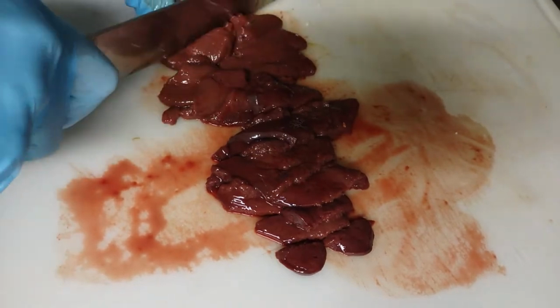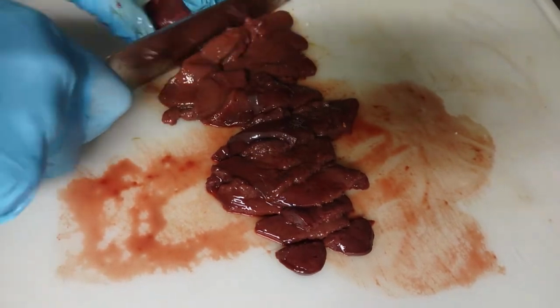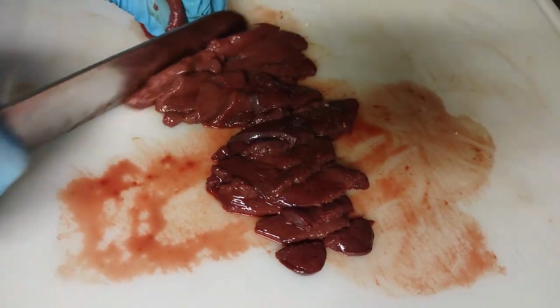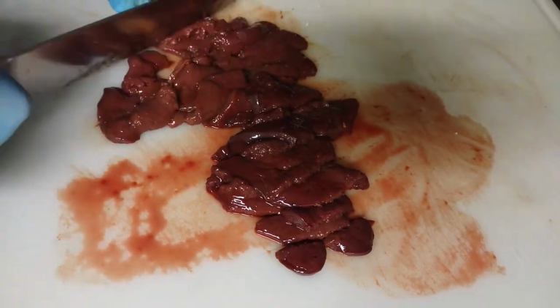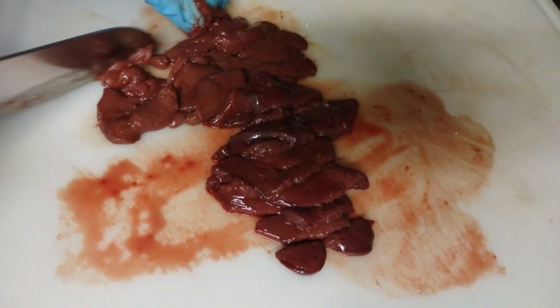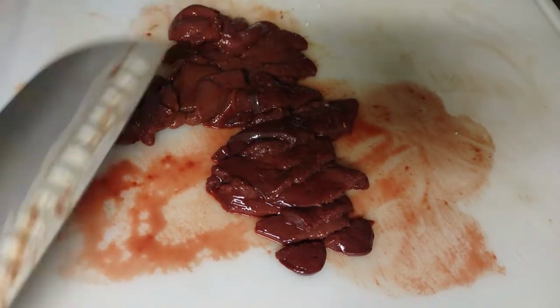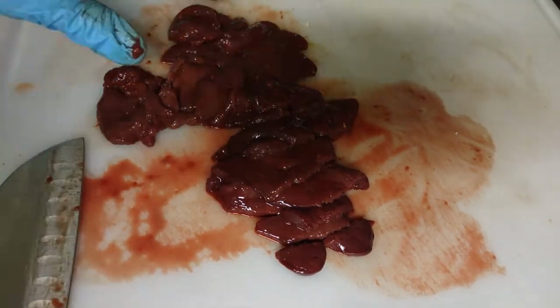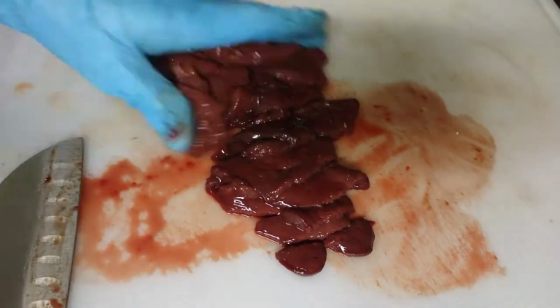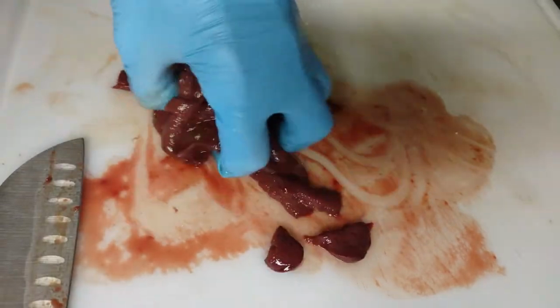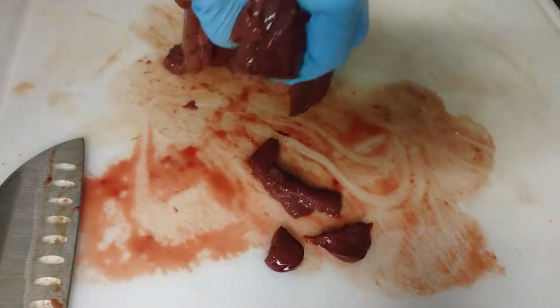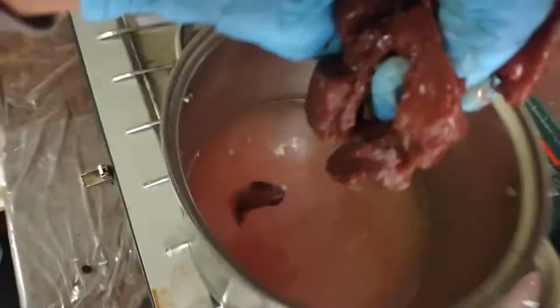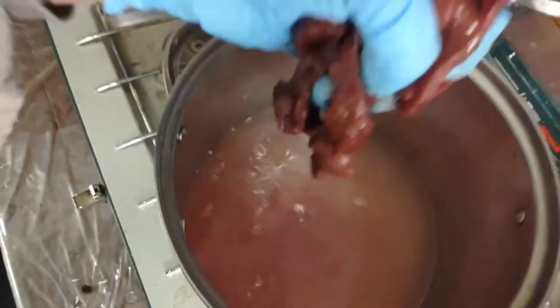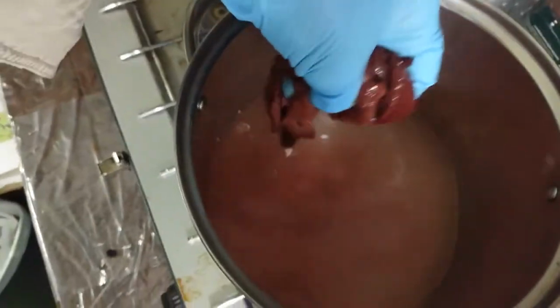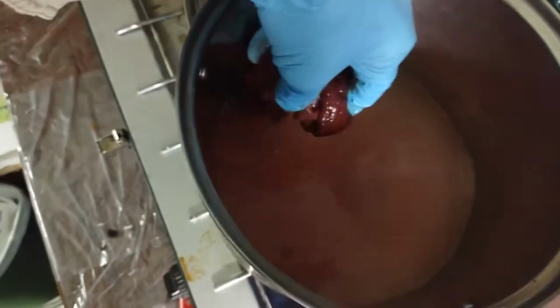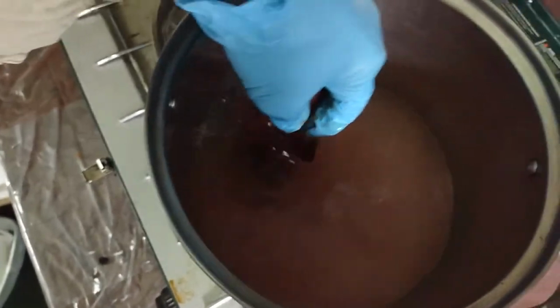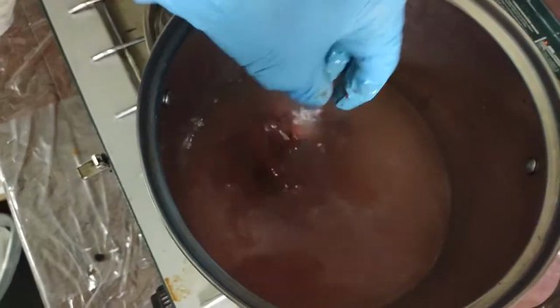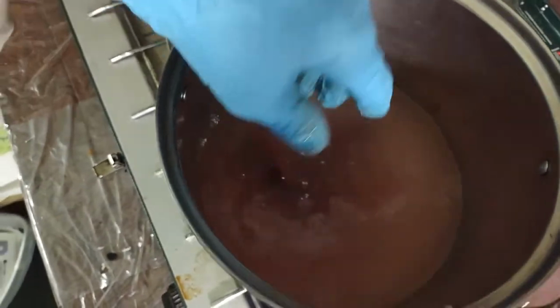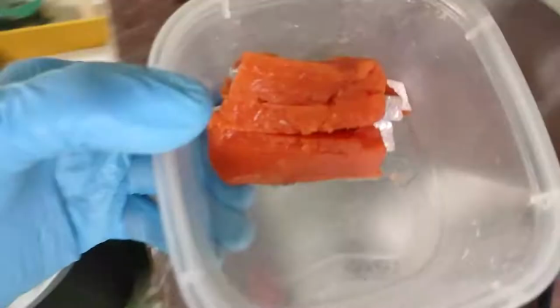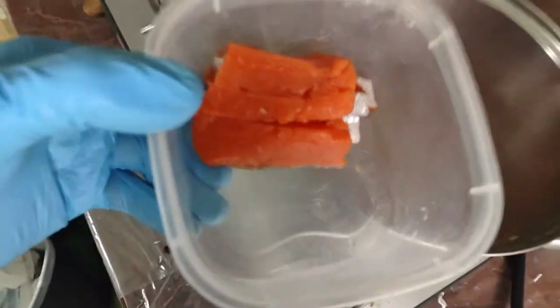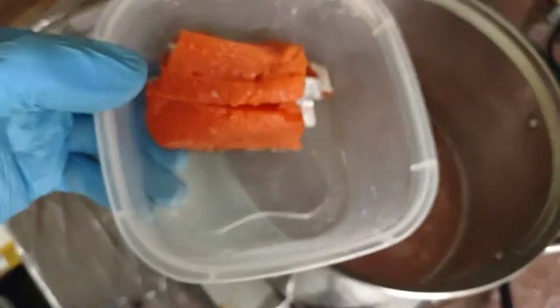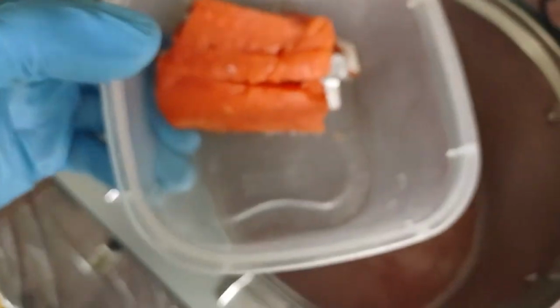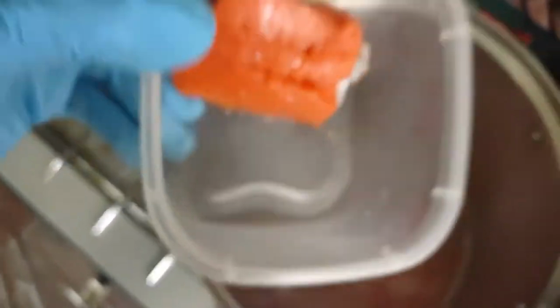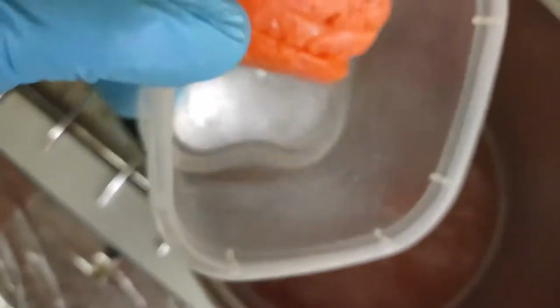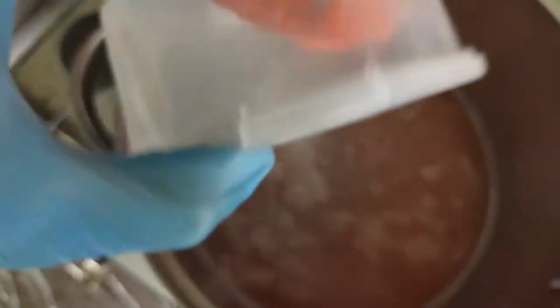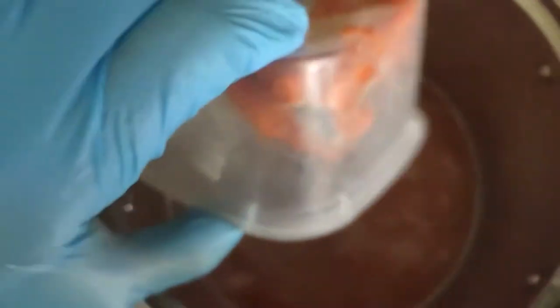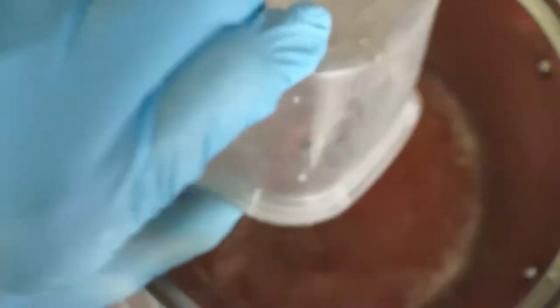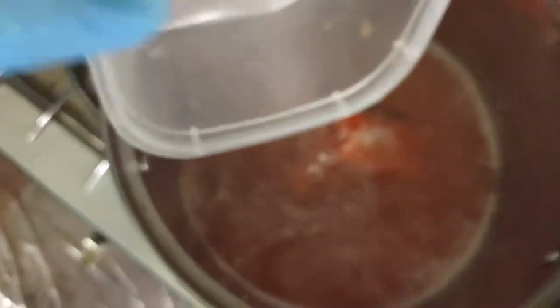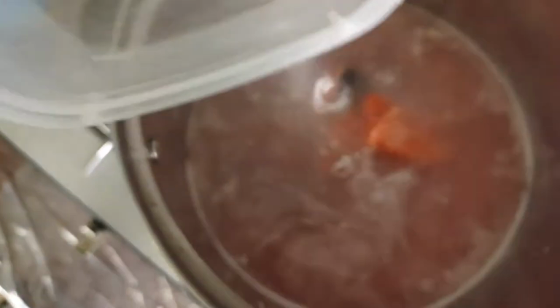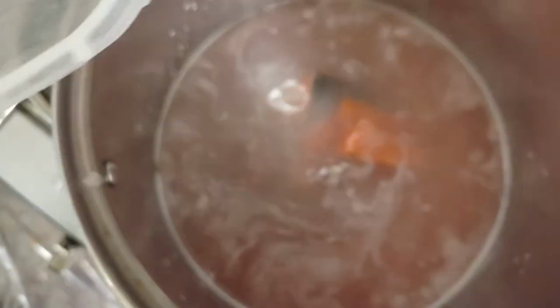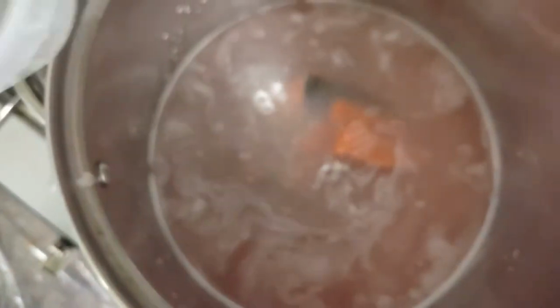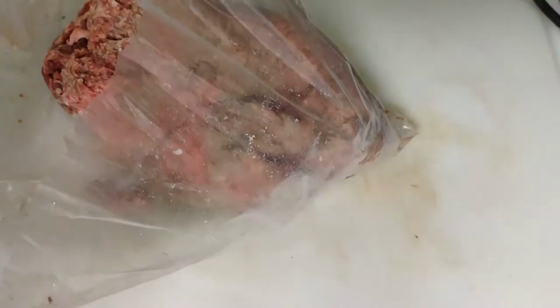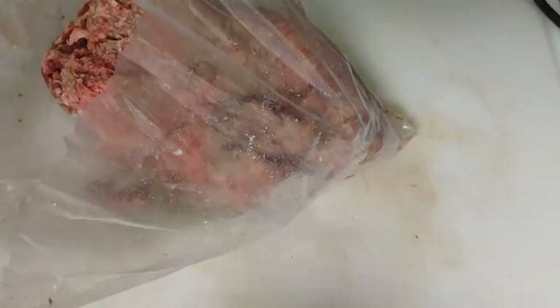Cow's liver is probably one of the most nutrient-dense foods that you, or I, or our dogs can be eating. Next I'm going to throw in some leftover salmon that I didn't use the other night with the dog food.